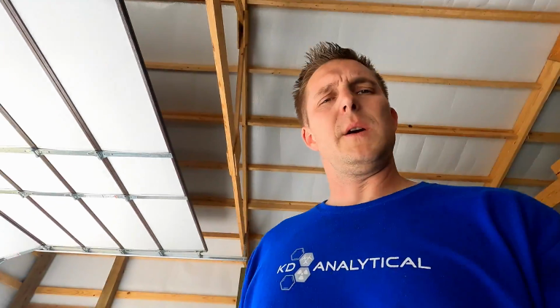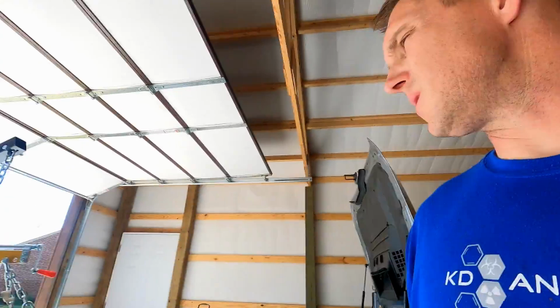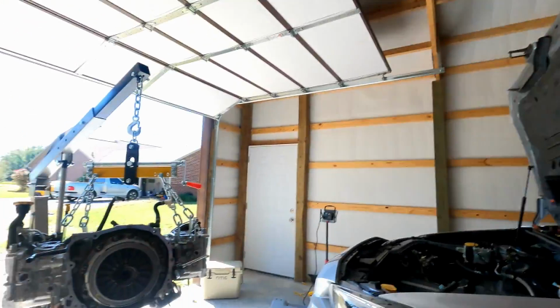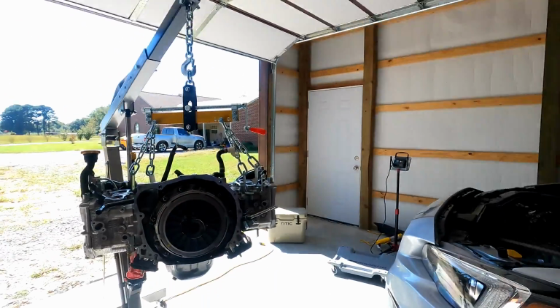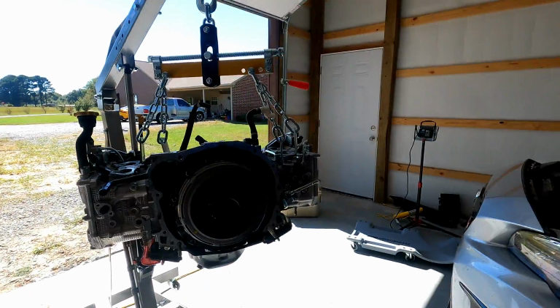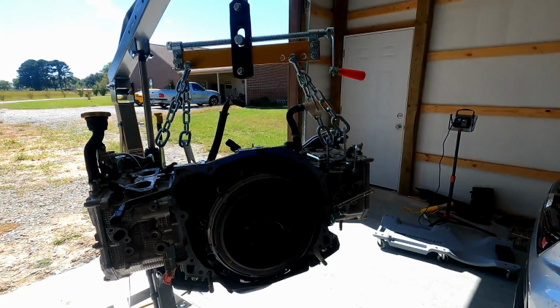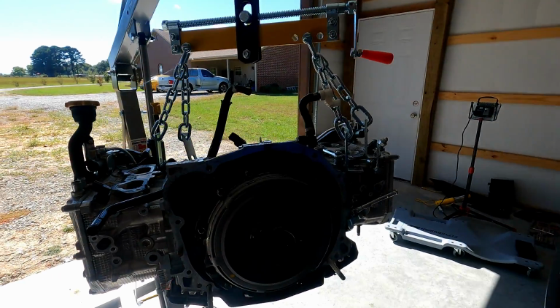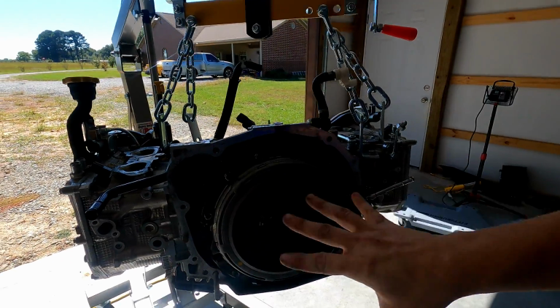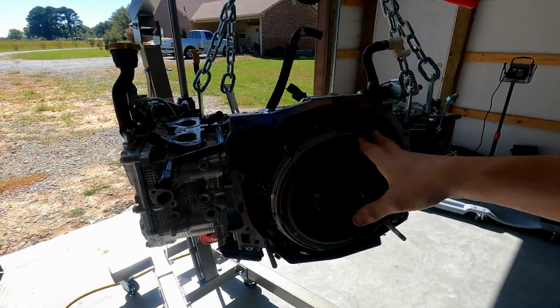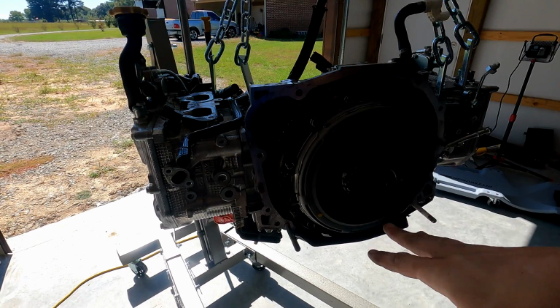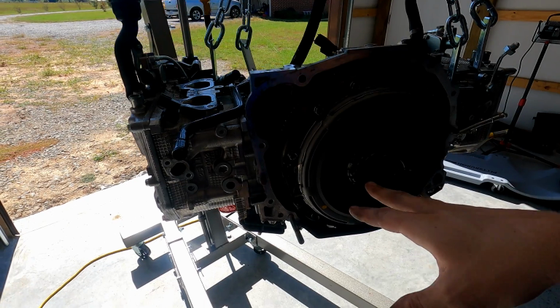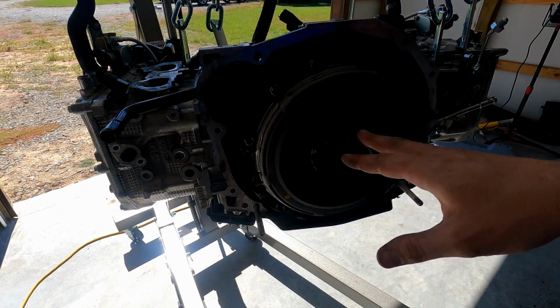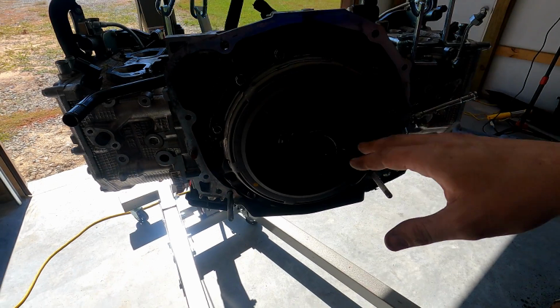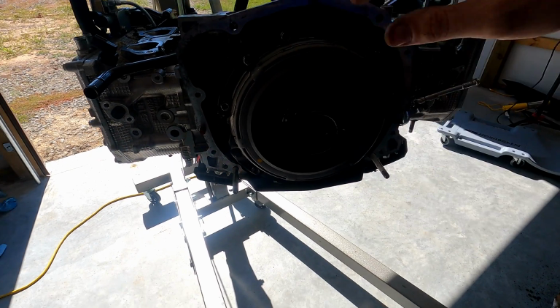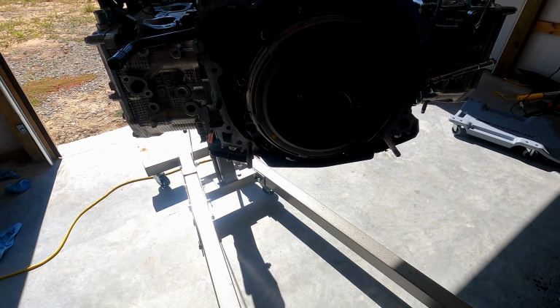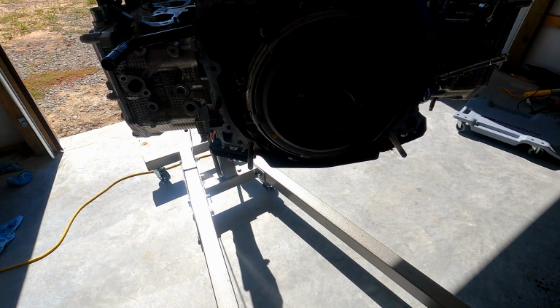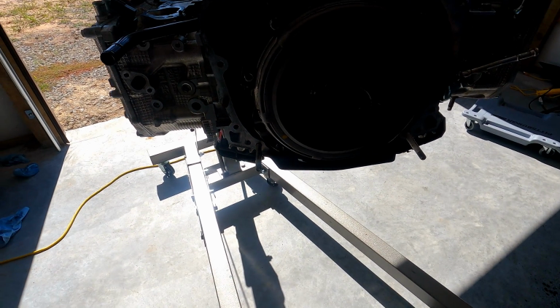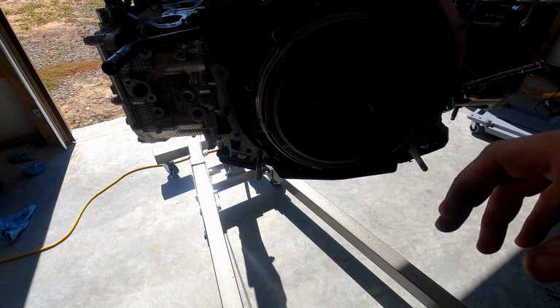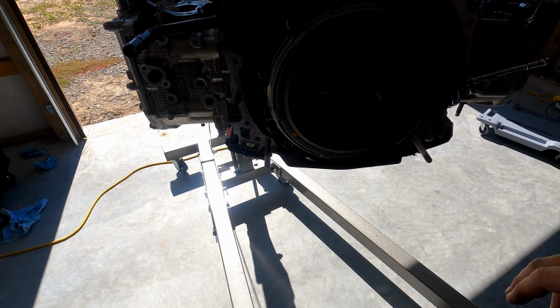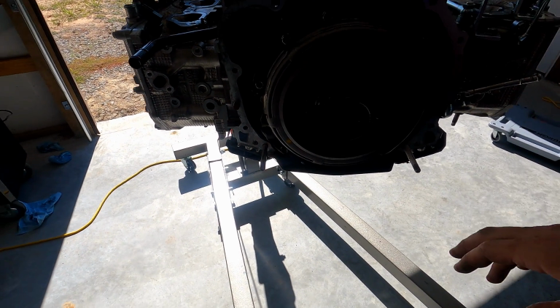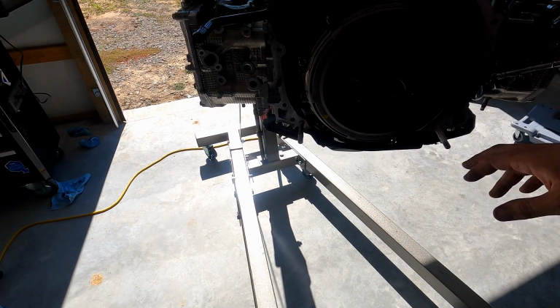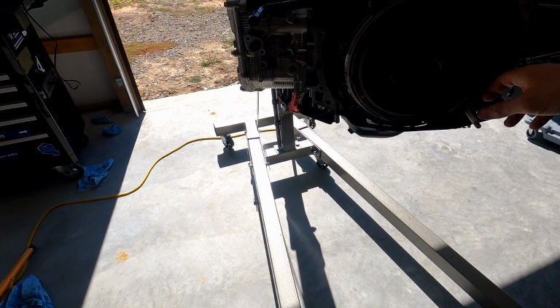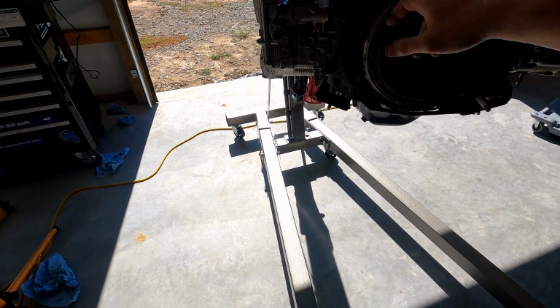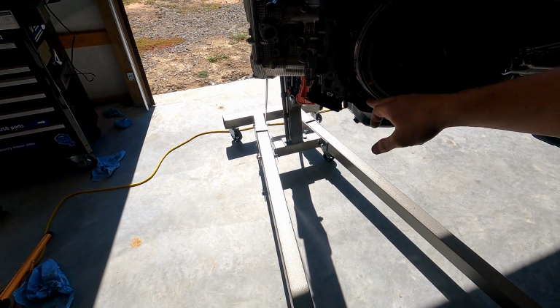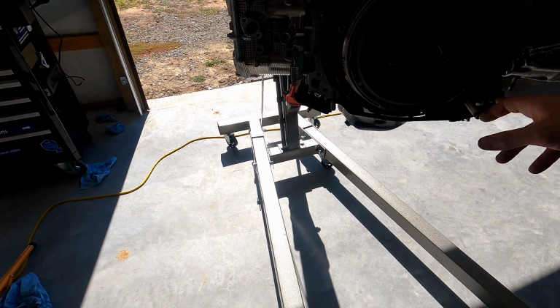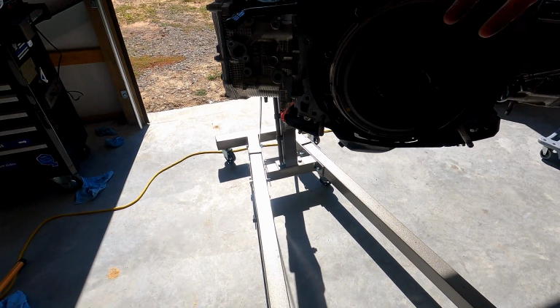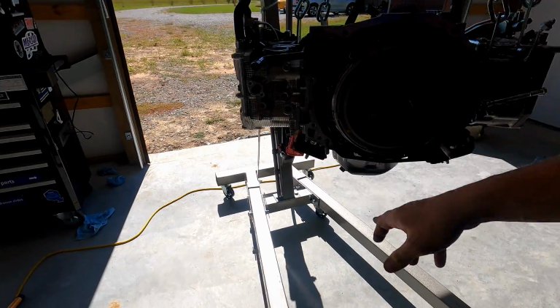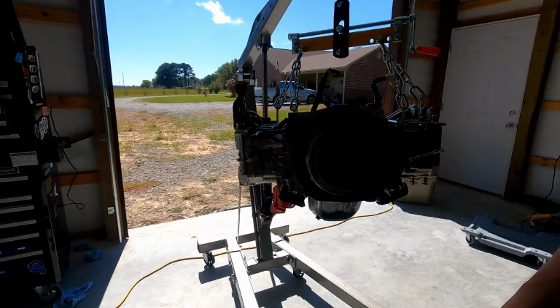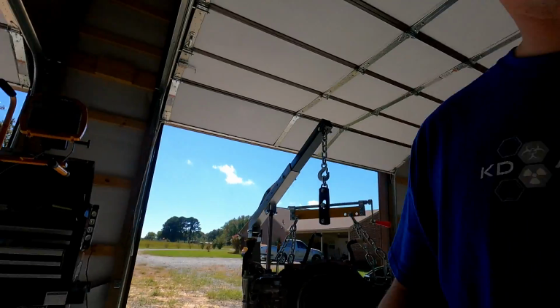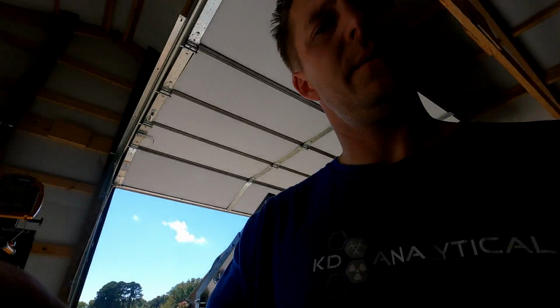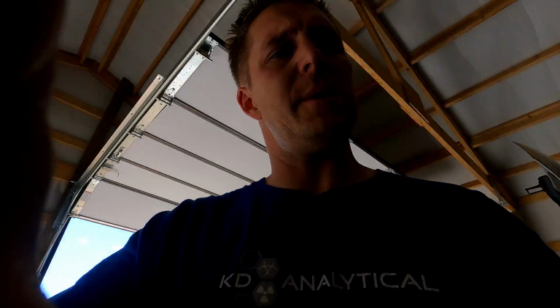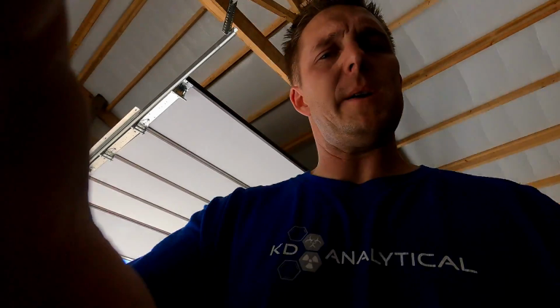All right, so got it out of the way. I'm going to go ahead and quickly take the clutch off, and then the flywheel. It's 12mm bolts for the clutch — I'll be right back.